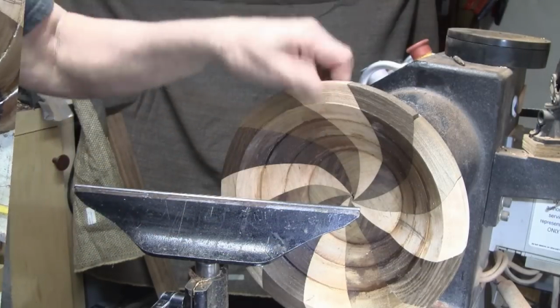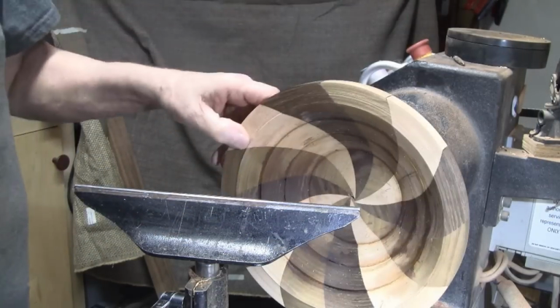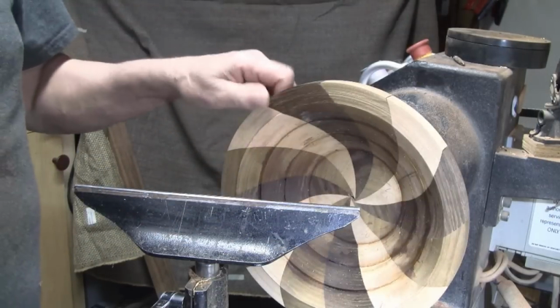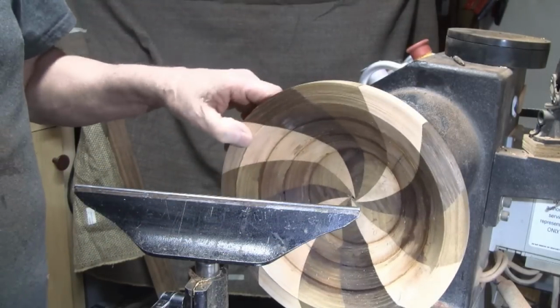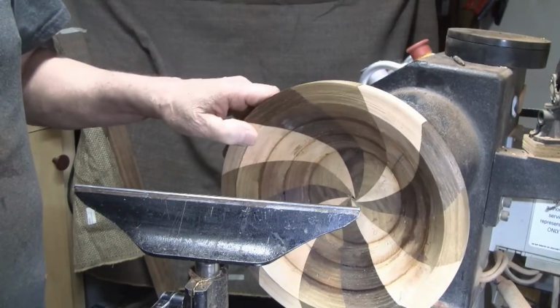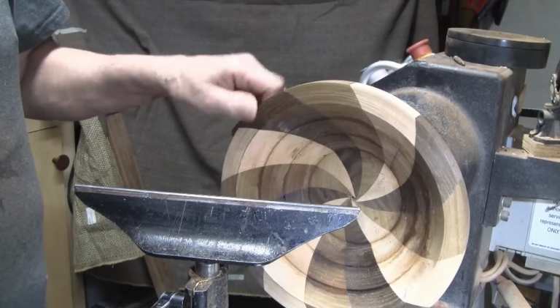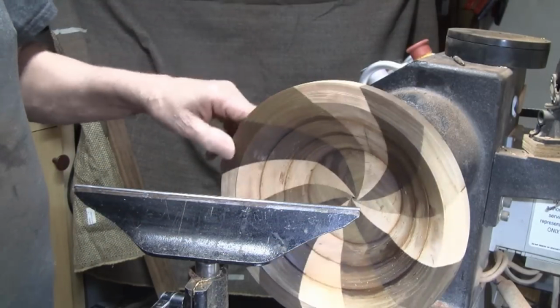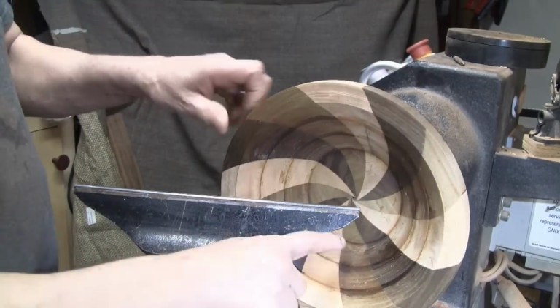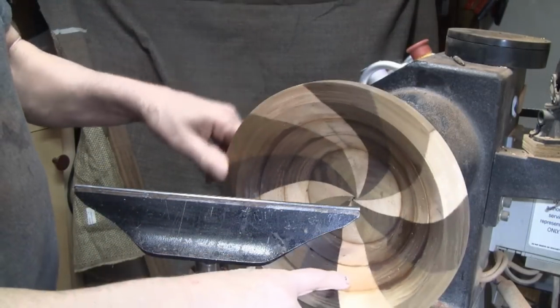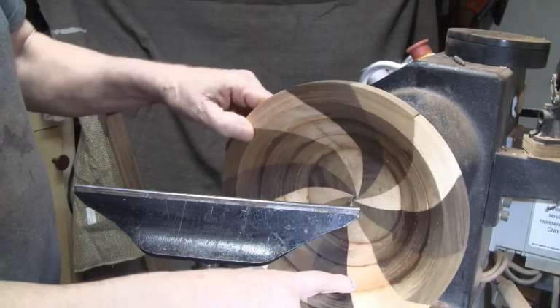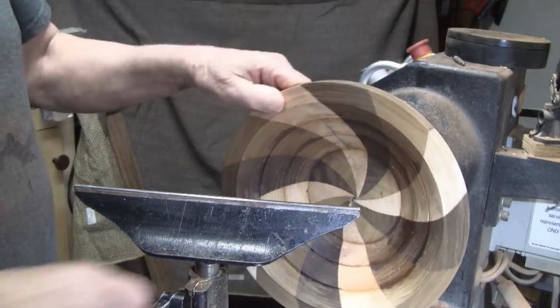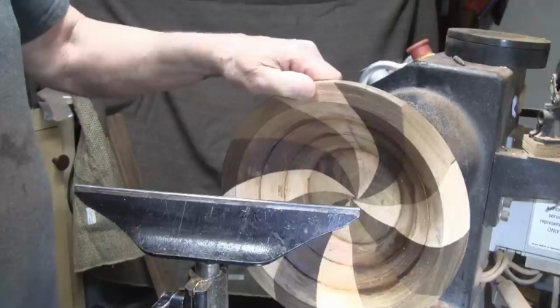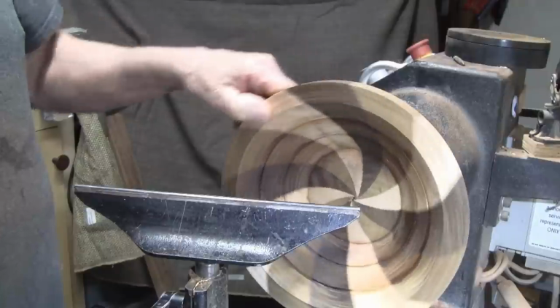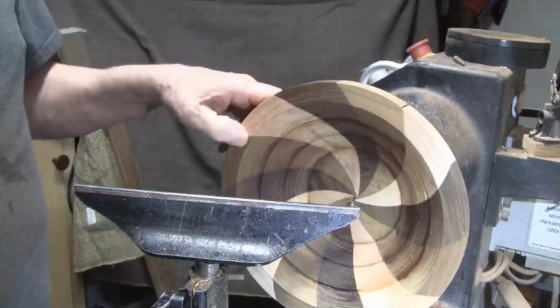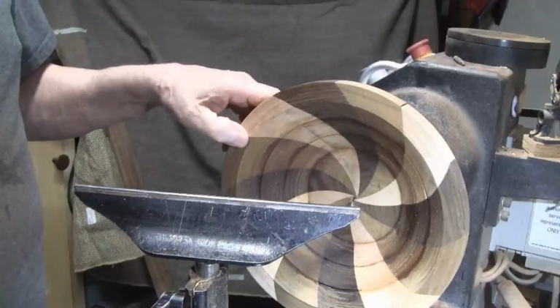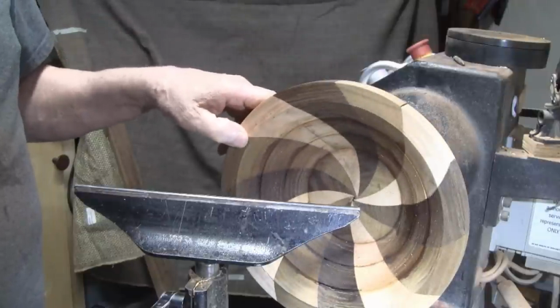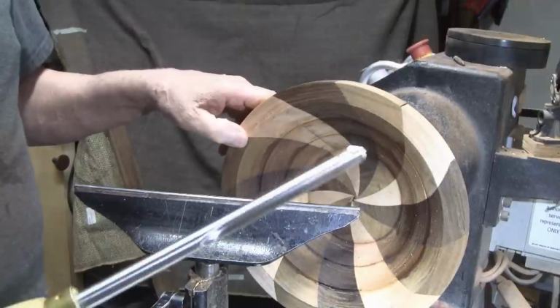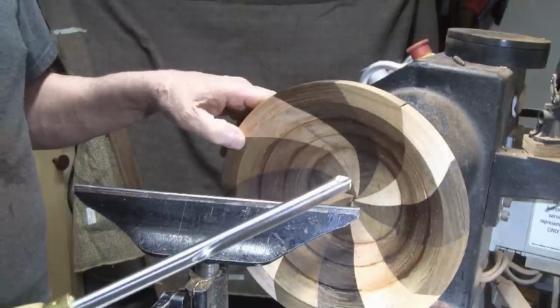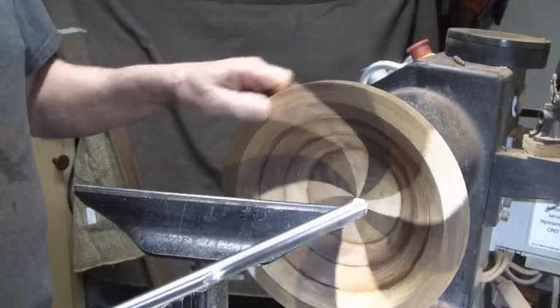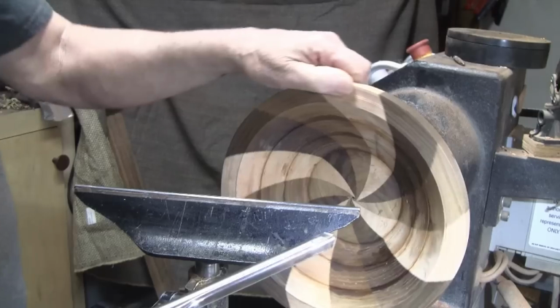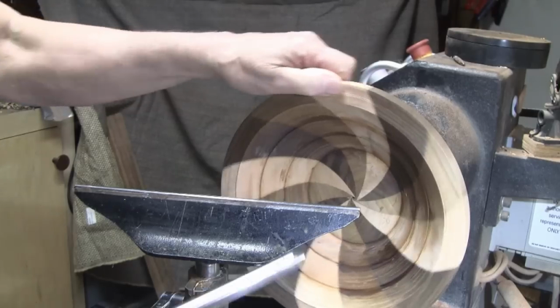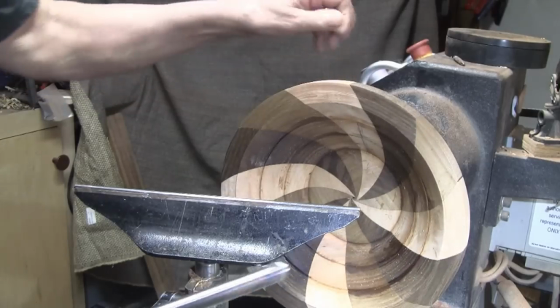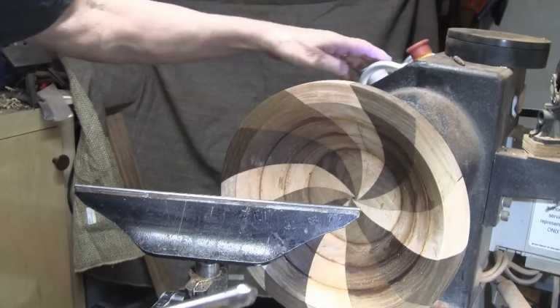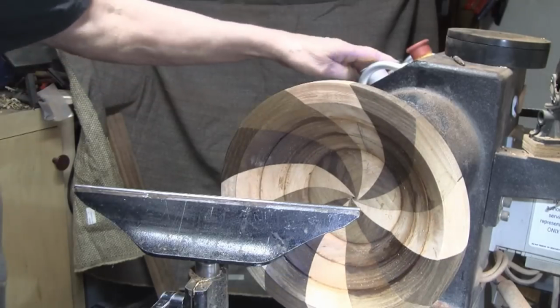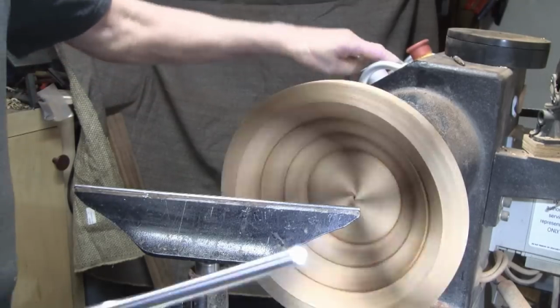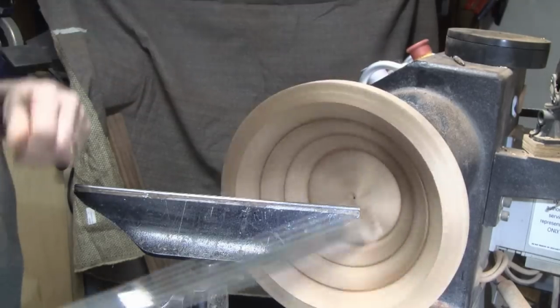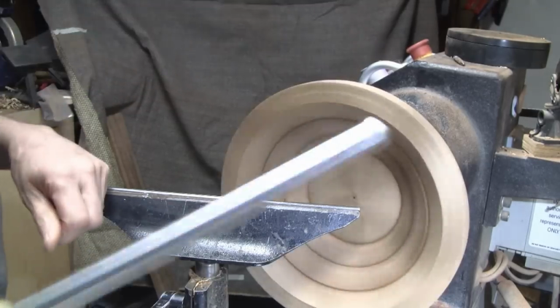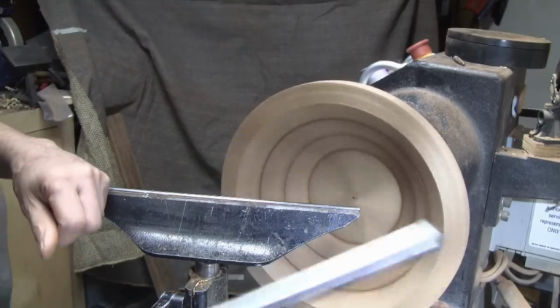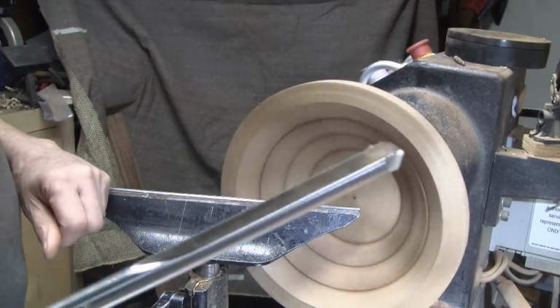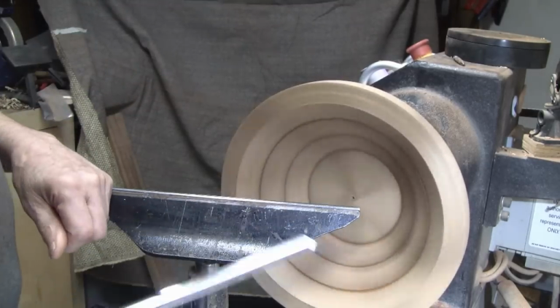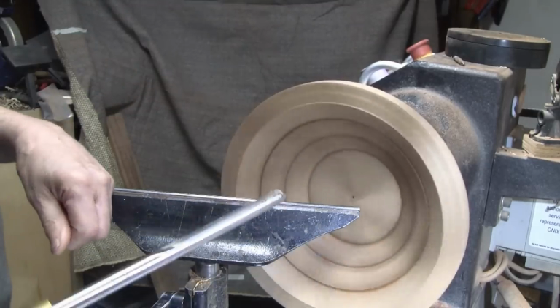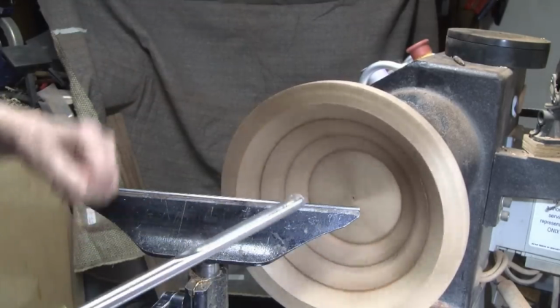I've got it back in the lathe and I'm really happy with the glue-up. The next step is to do some turning on it. I'm doing about 800 RPM, and I just sharpened my 1.5-inch bowl gouge.